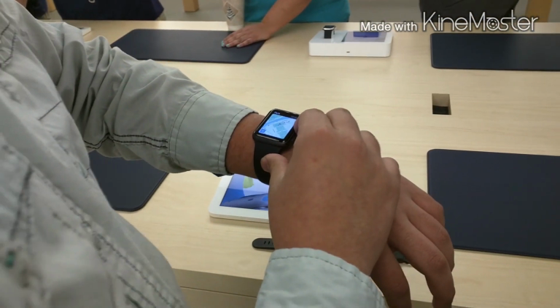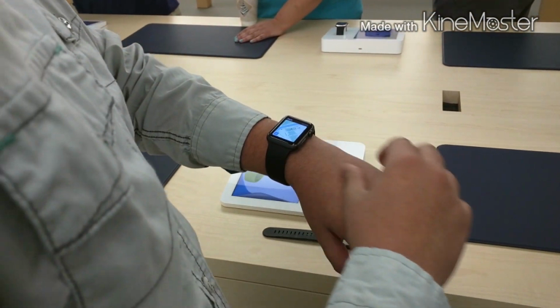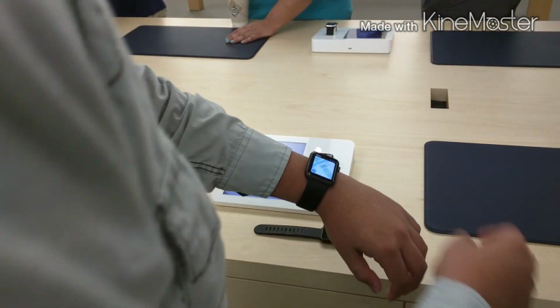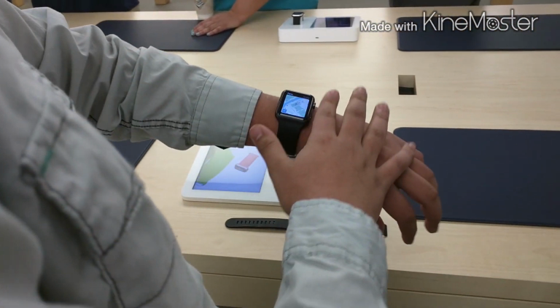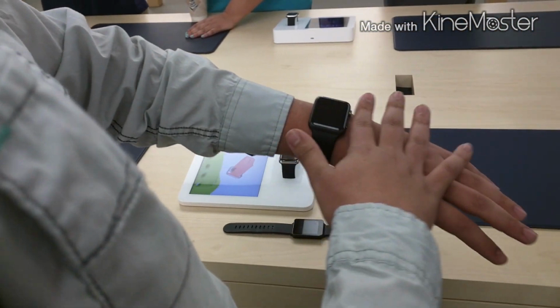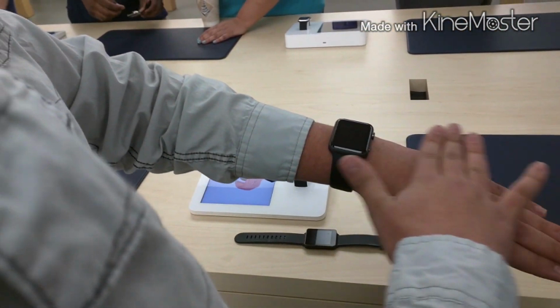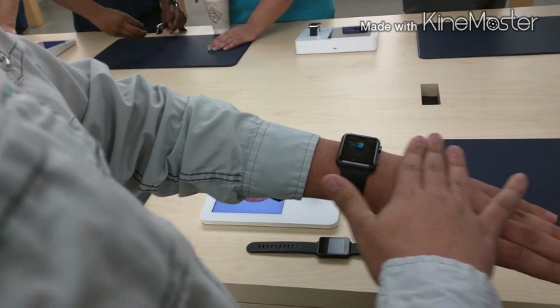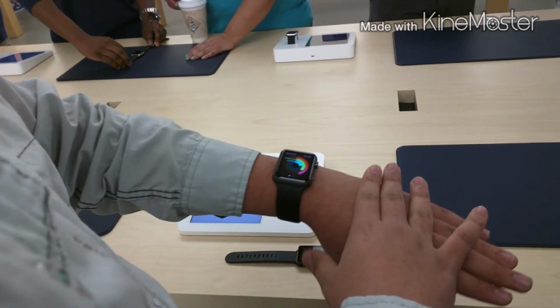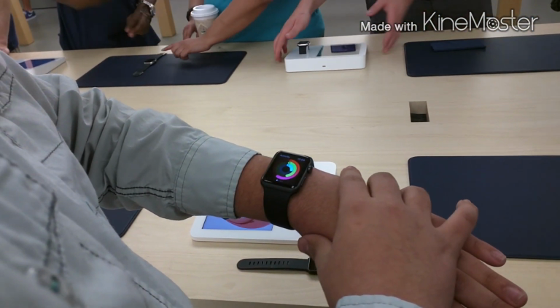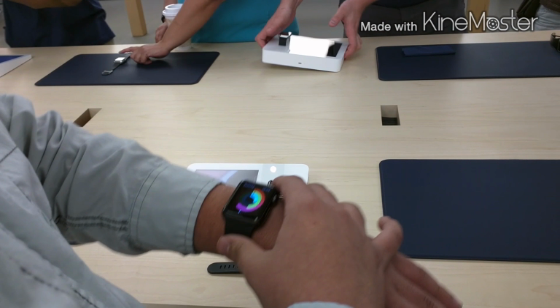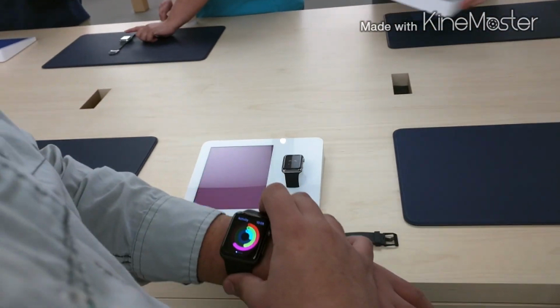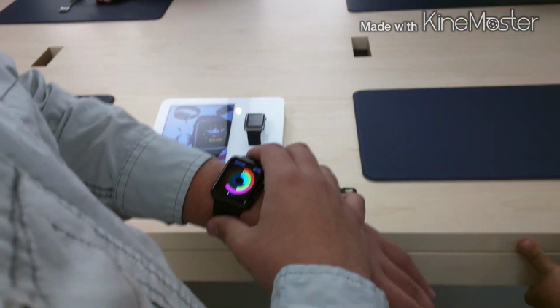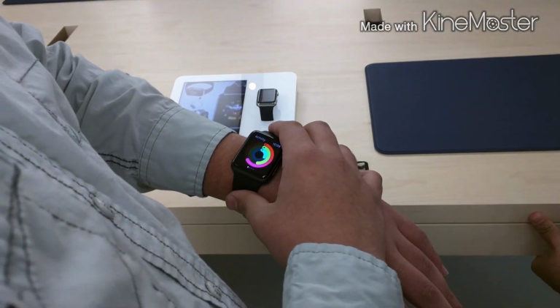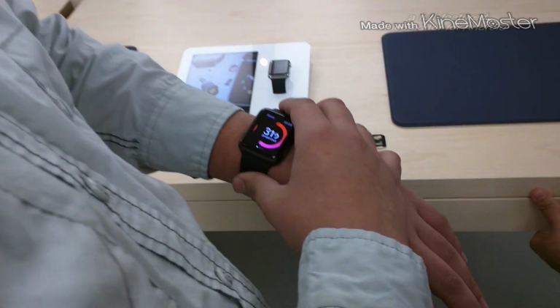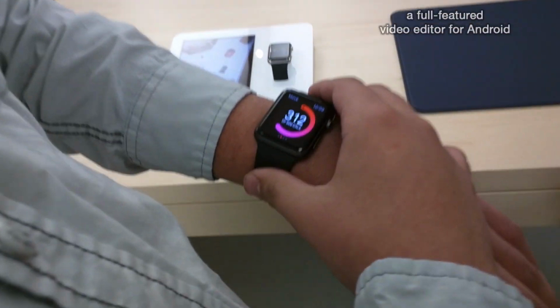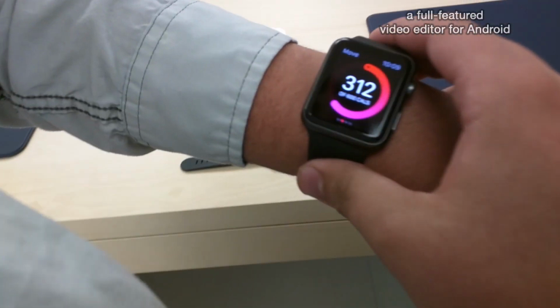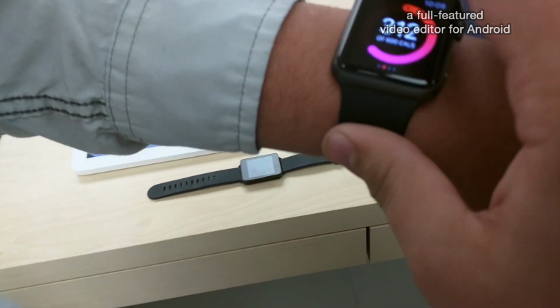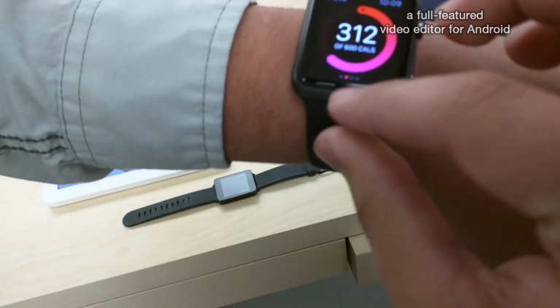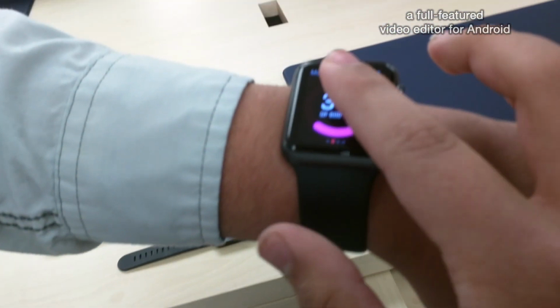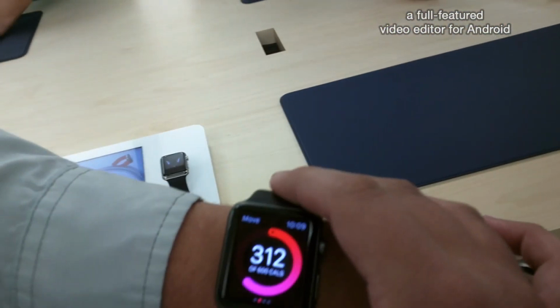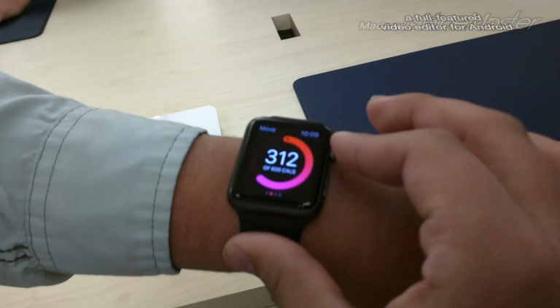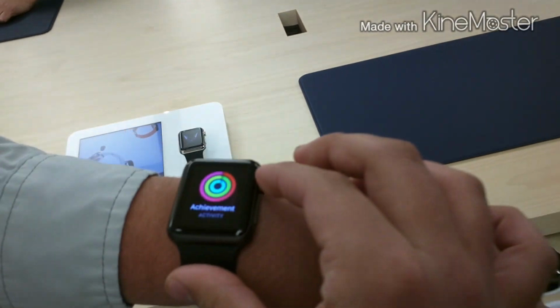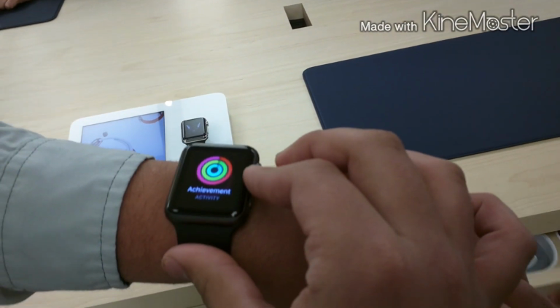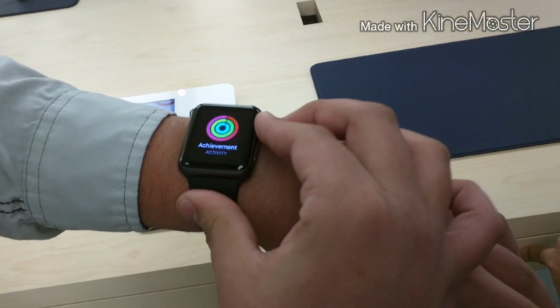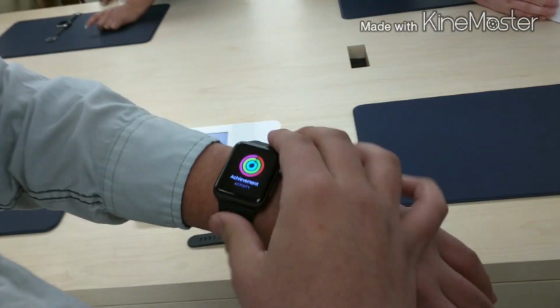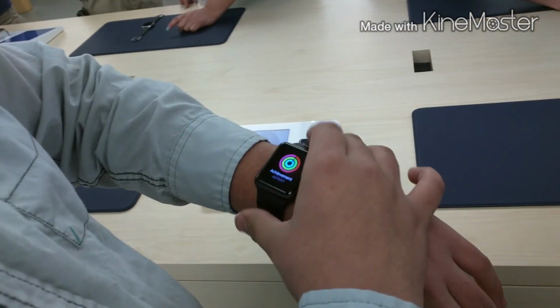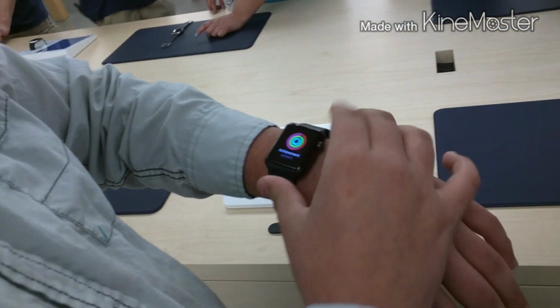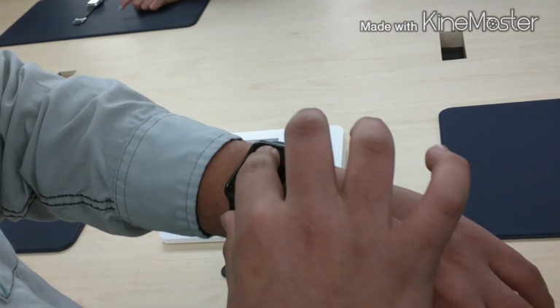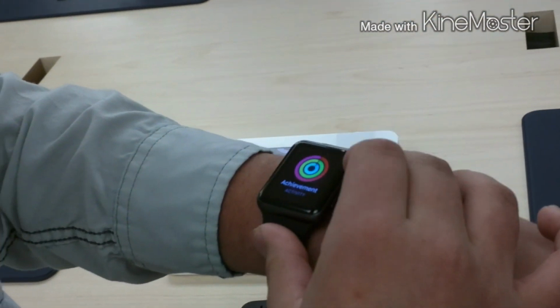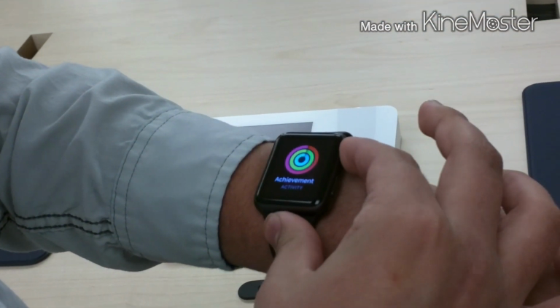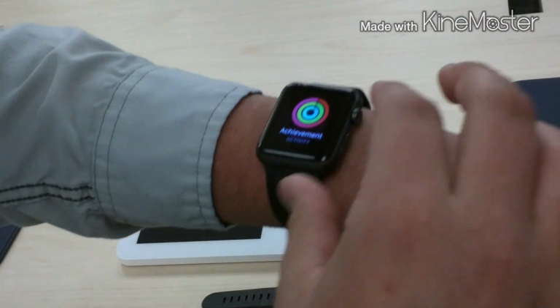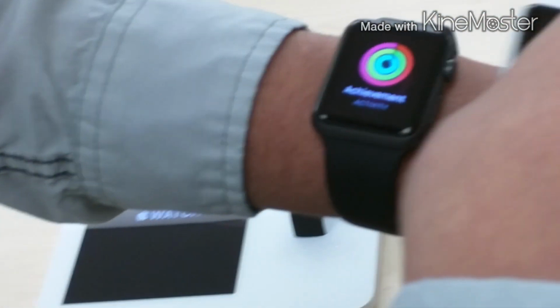In a moment you'll see me with the smaller version, which I believe is the 38 millimeter. I'm actually really surprised at how much smaller it is. The smaller version starts at $350 and kind of reminds me of a 90s Casio calculator watch.